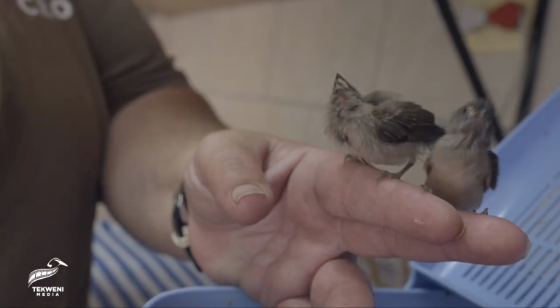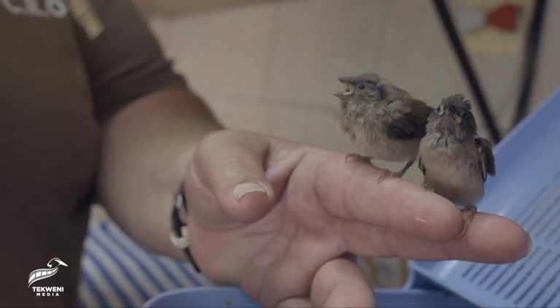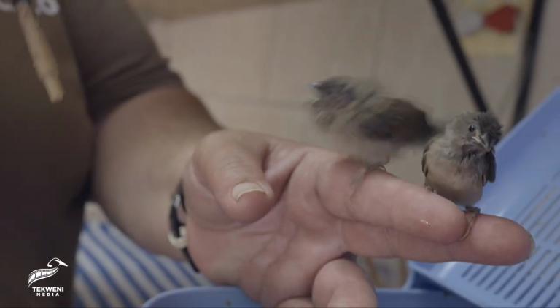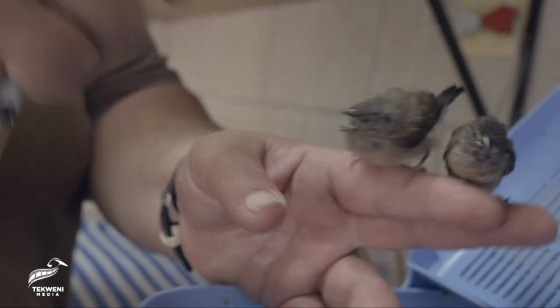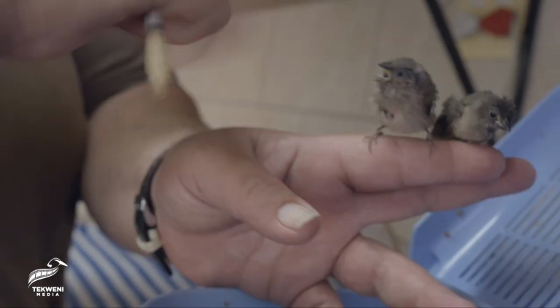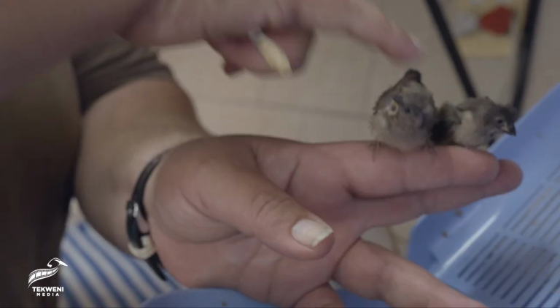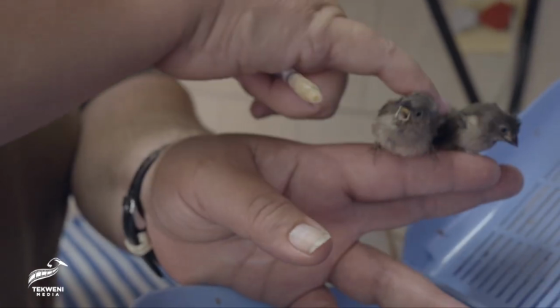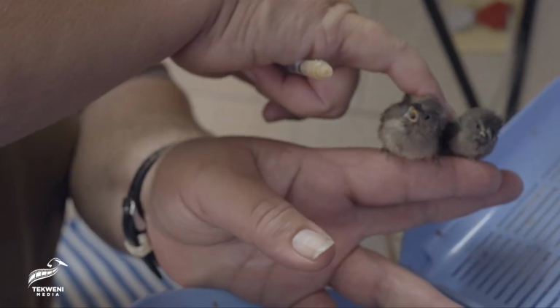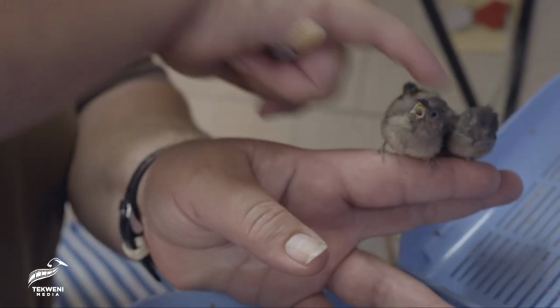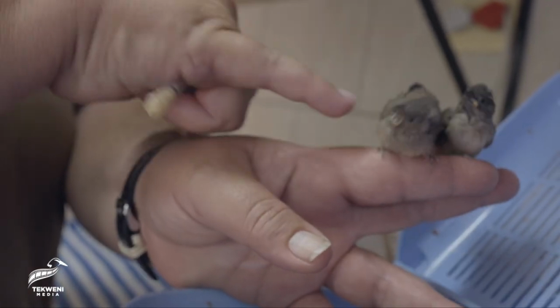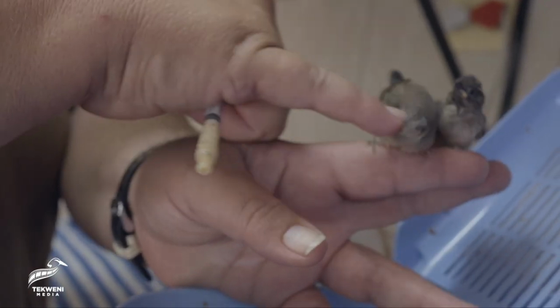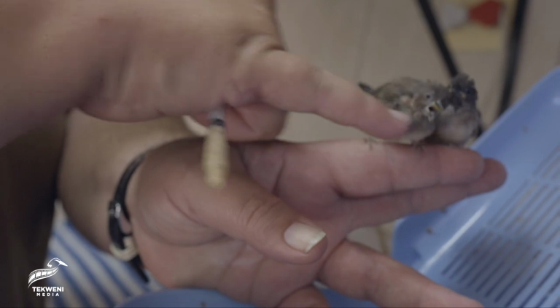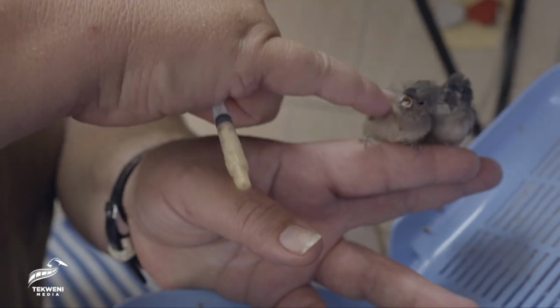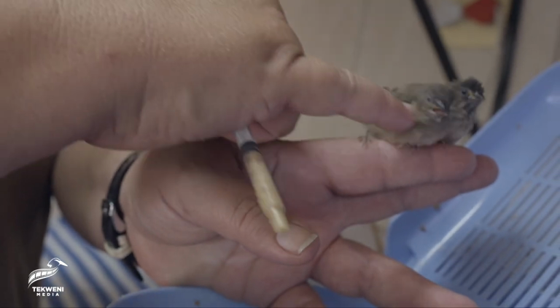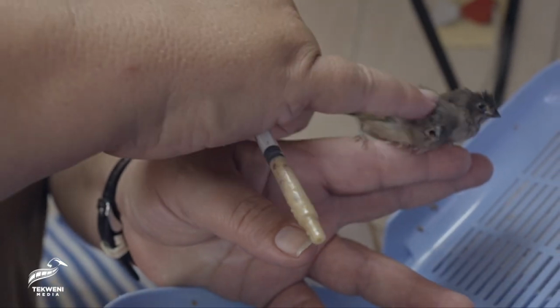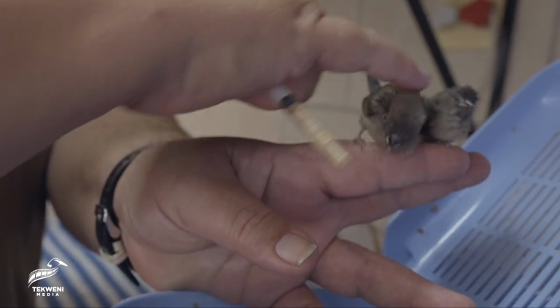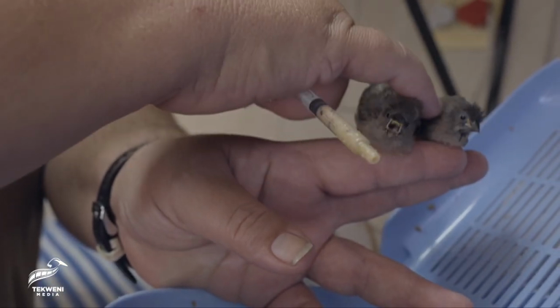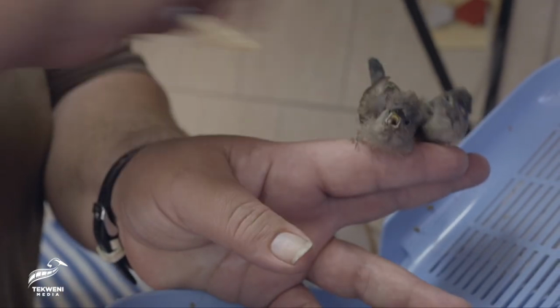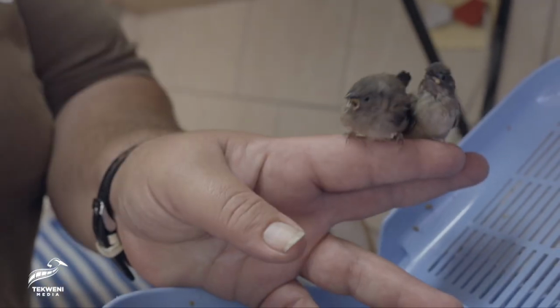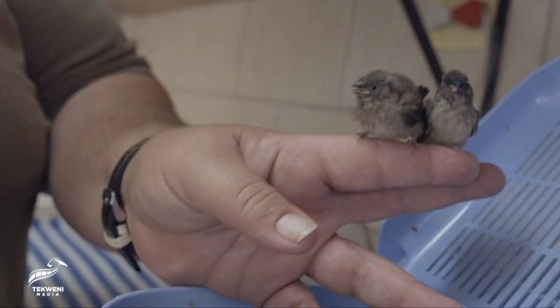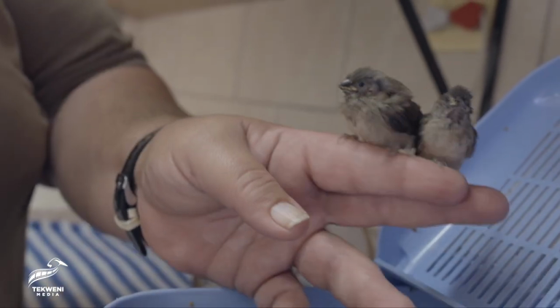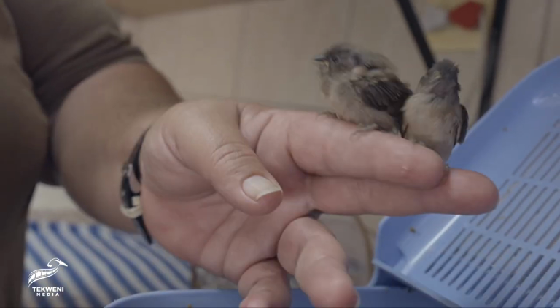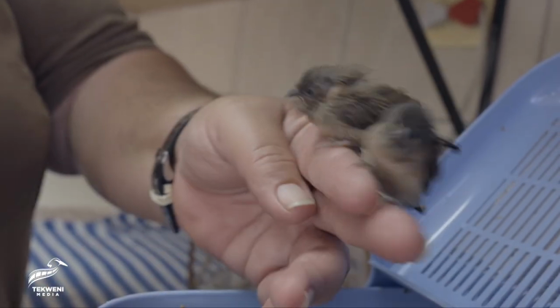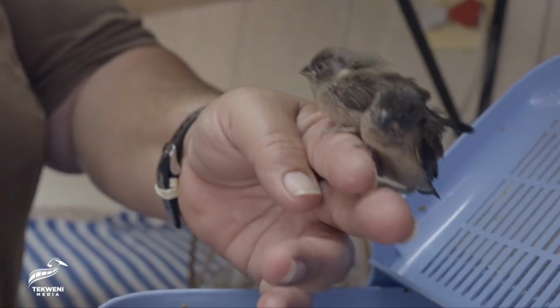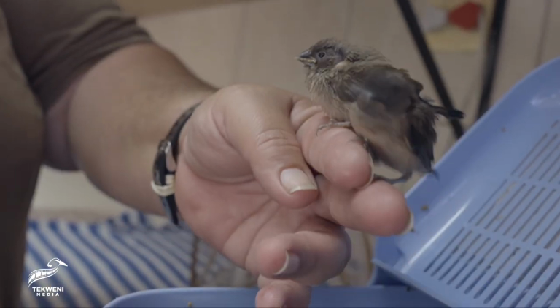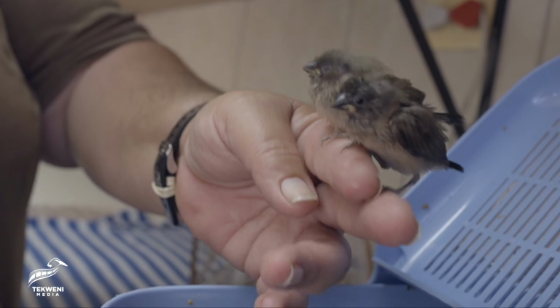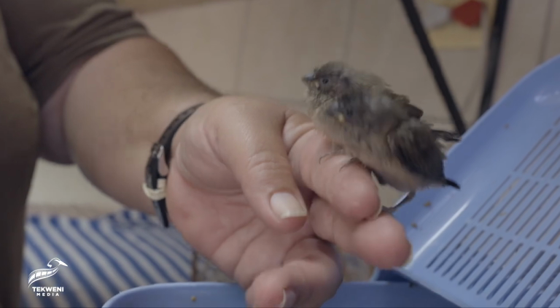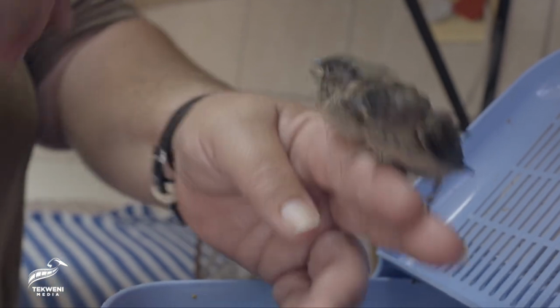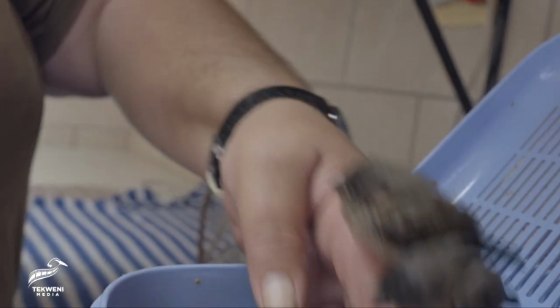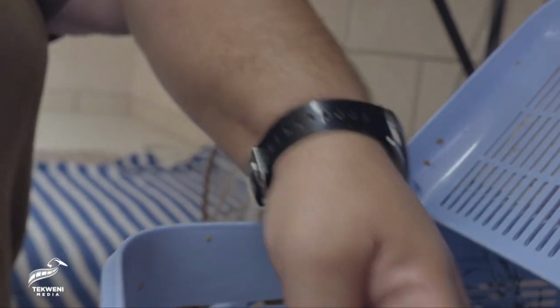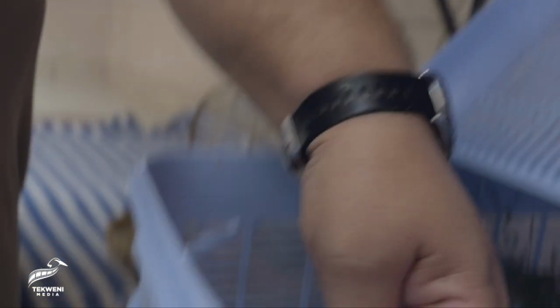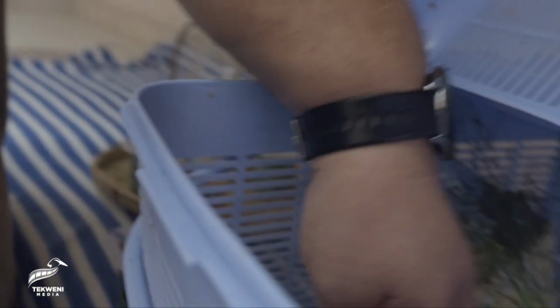There you go, you guys are full! You can see their little crop over here on the side — that little bulgy area. That's their crop, so they eat quite well.